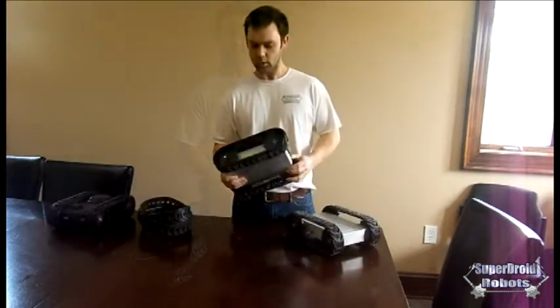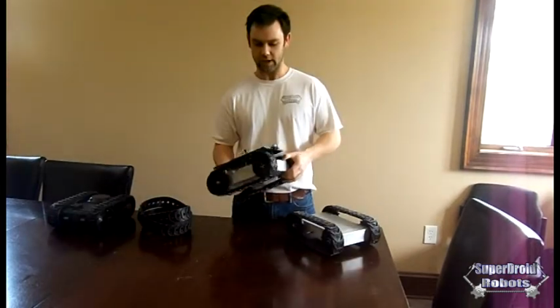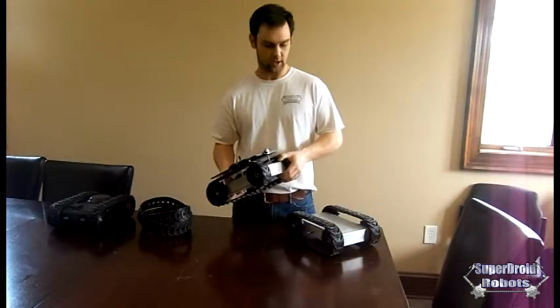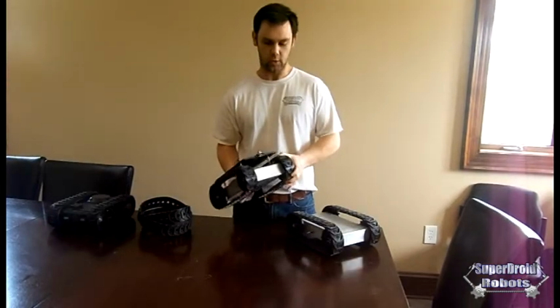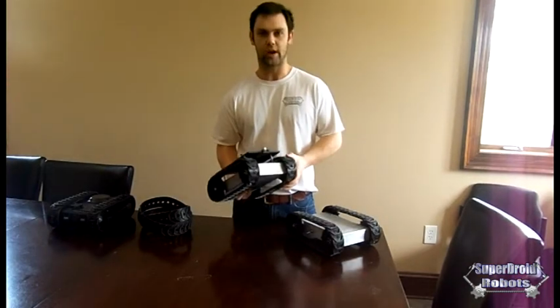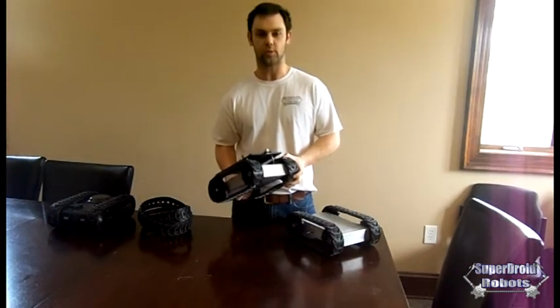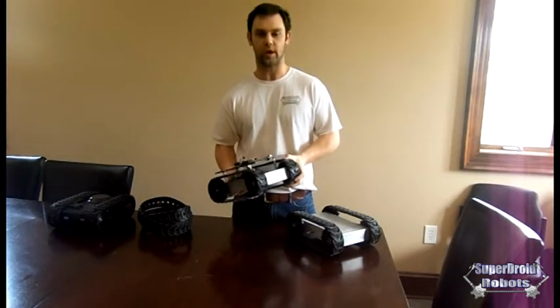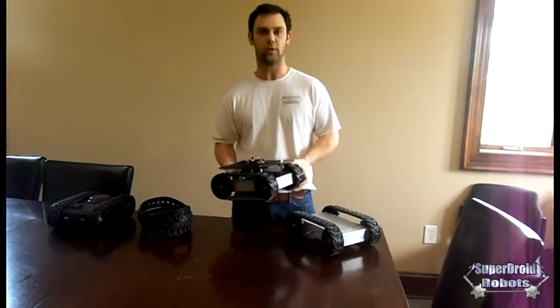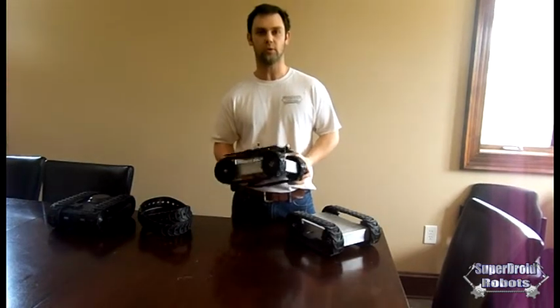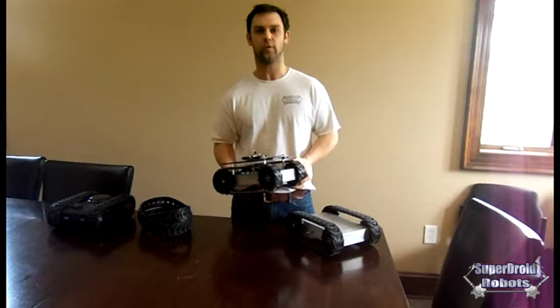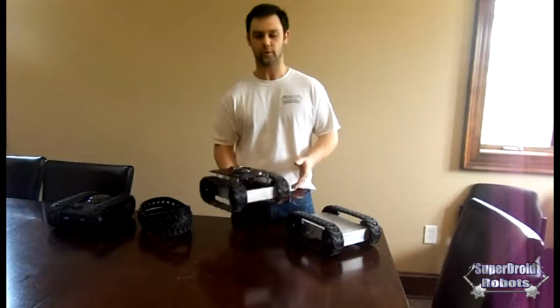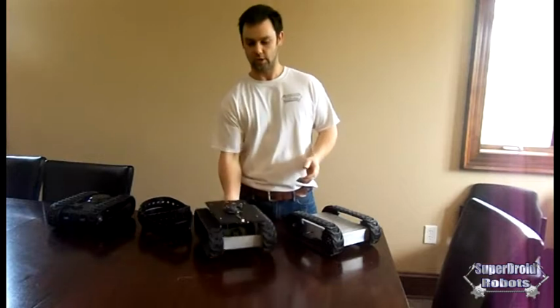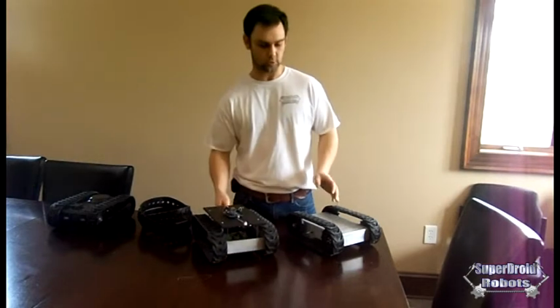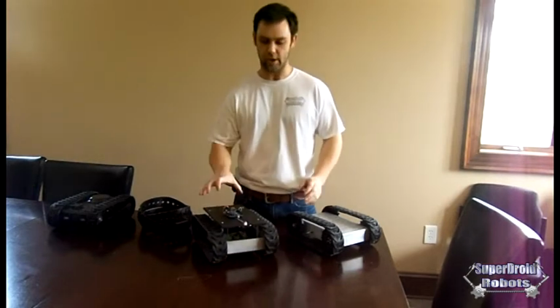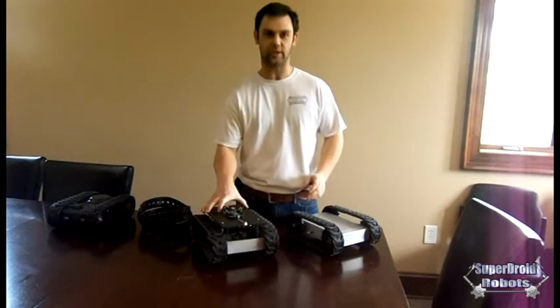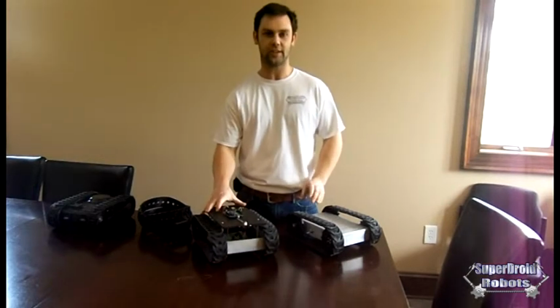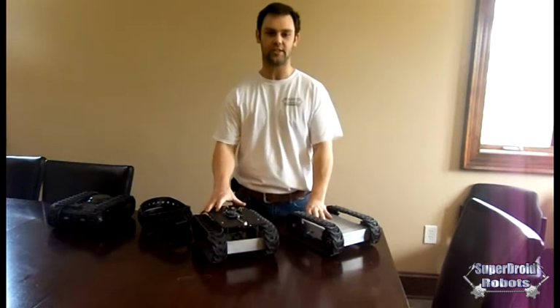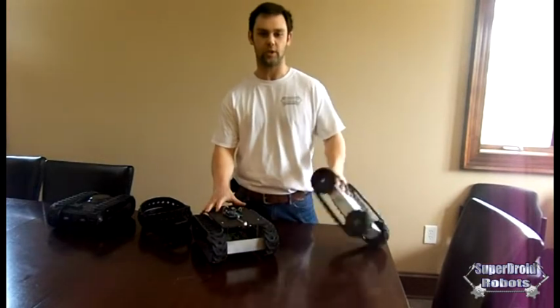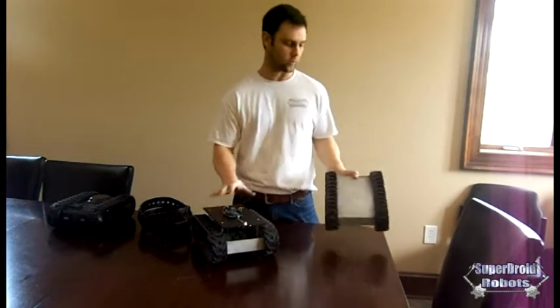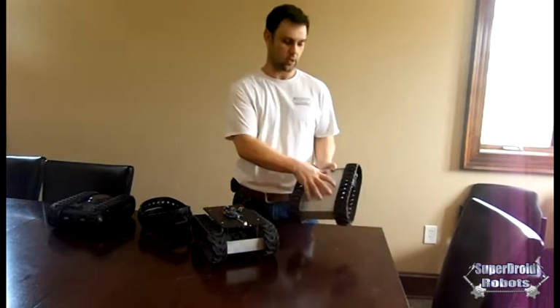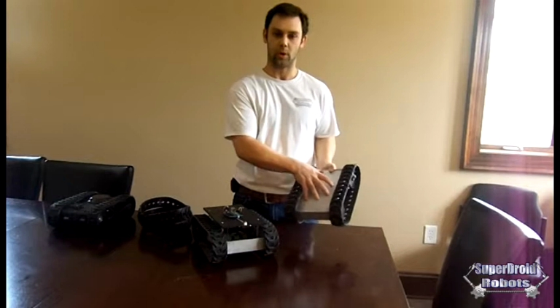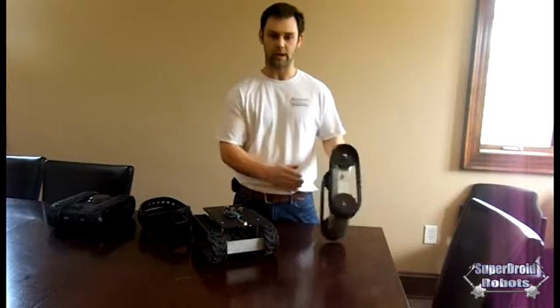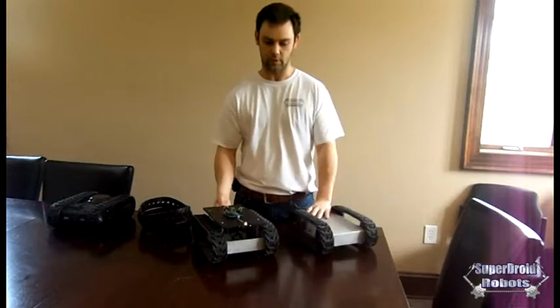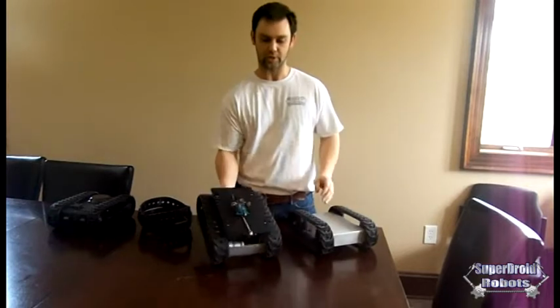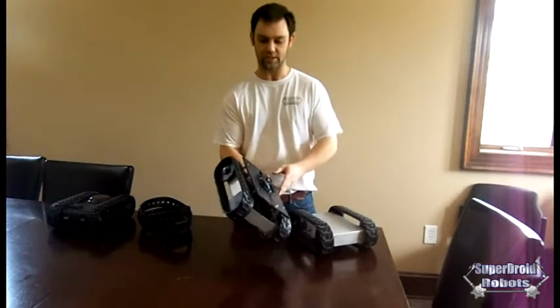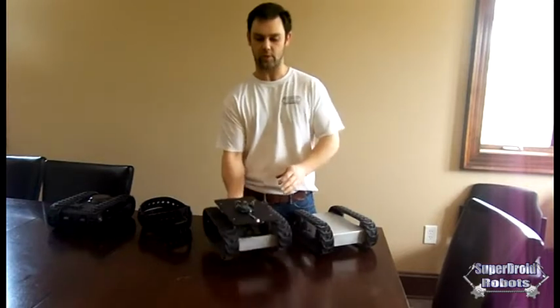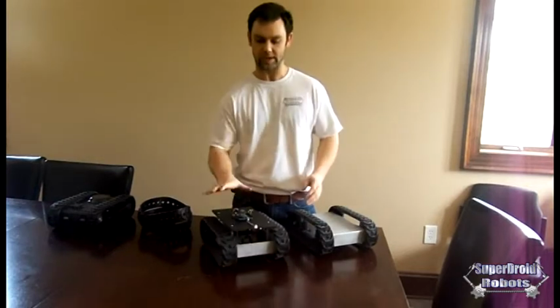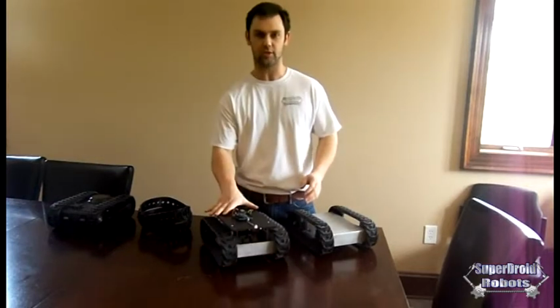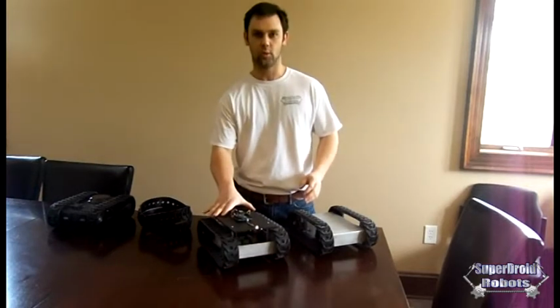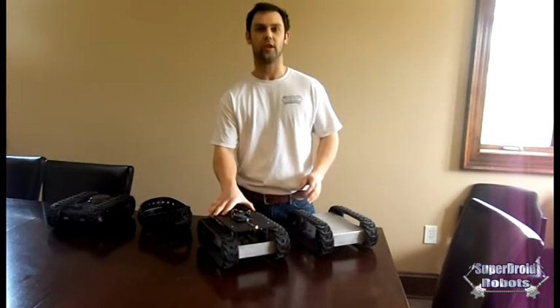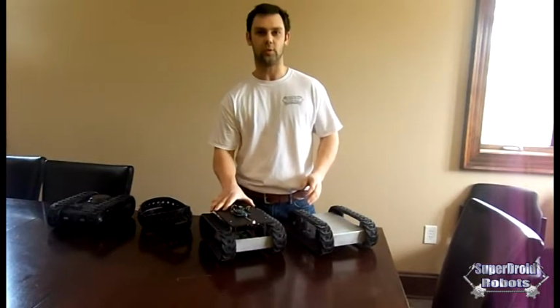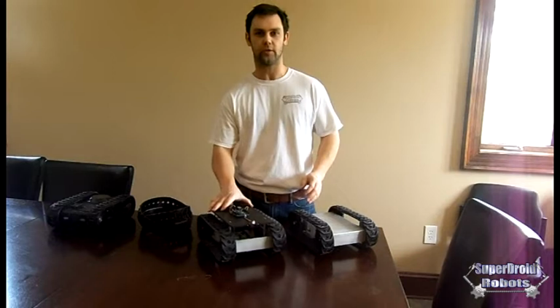We've got all sorts of options for it. We've got 12 volt motors, 24 volt motors, all sorts of batteries that fit inside the chassis — whether you want a hard bottom, open chassis style with plastic covers, whatever you'd like, we can build it for you.